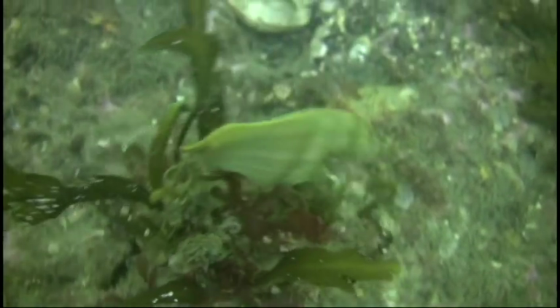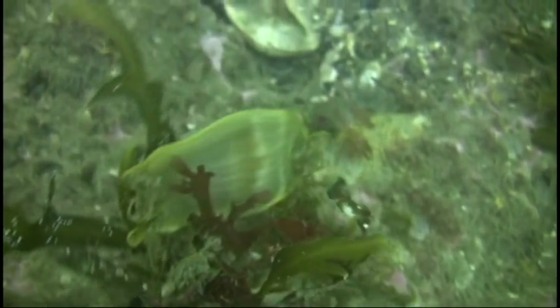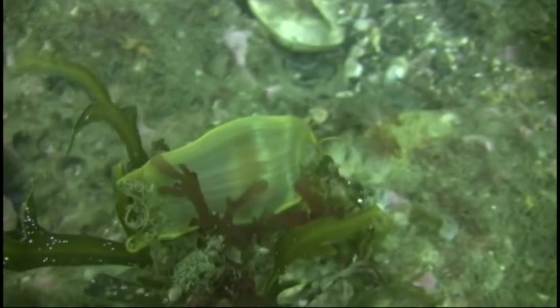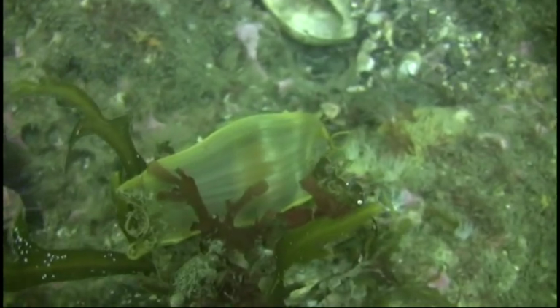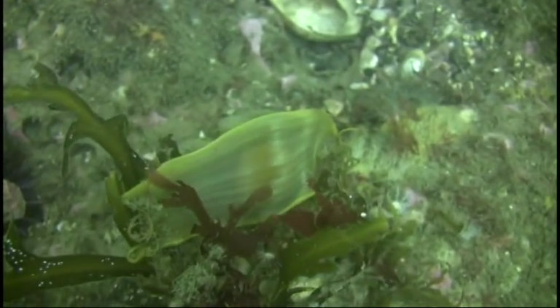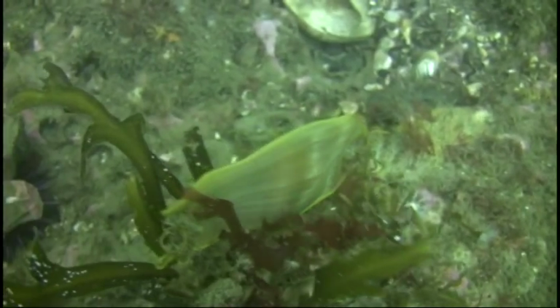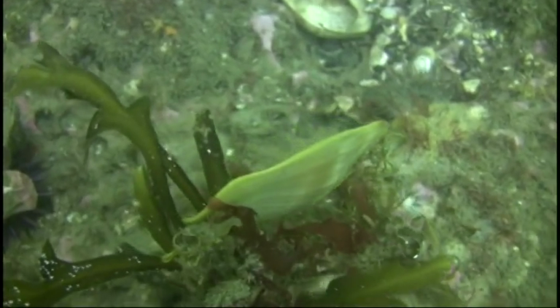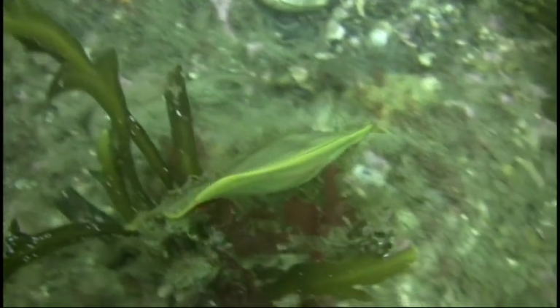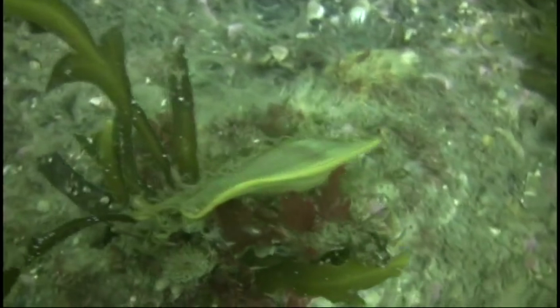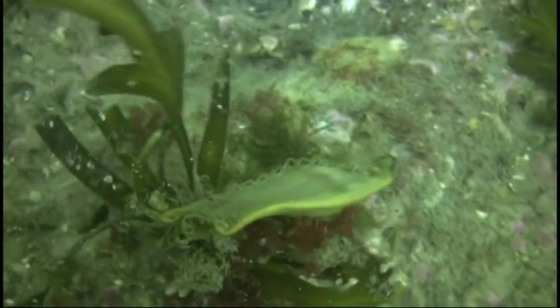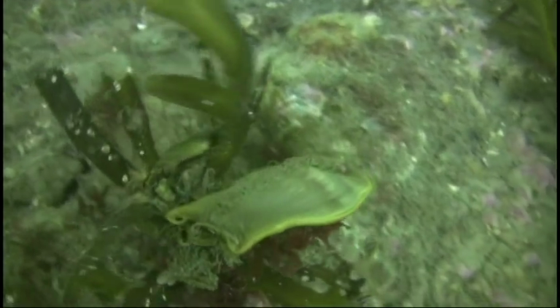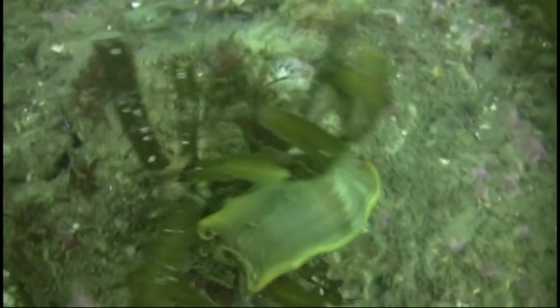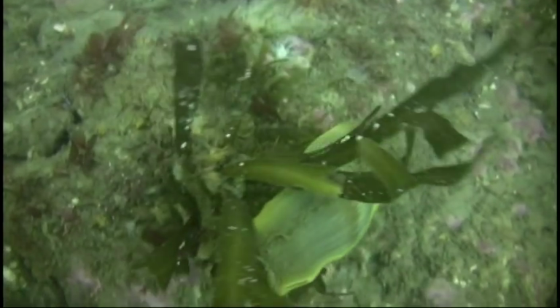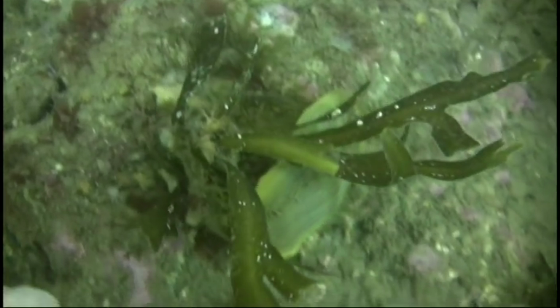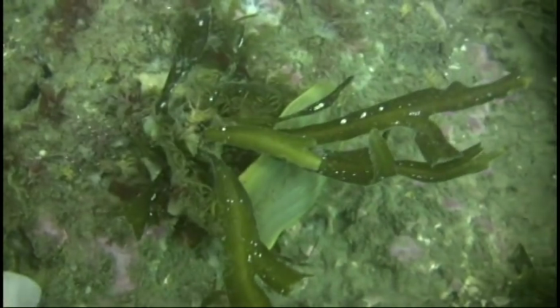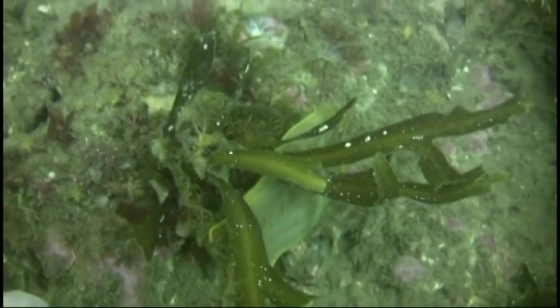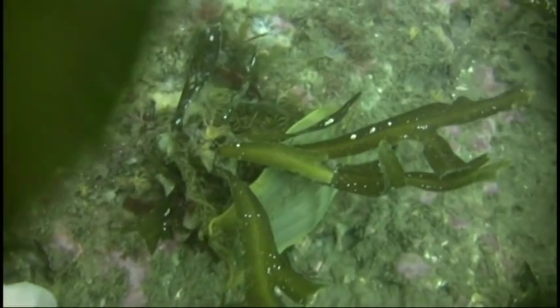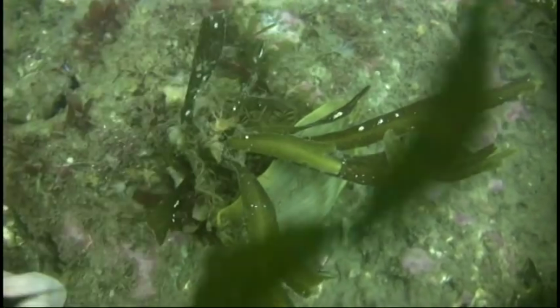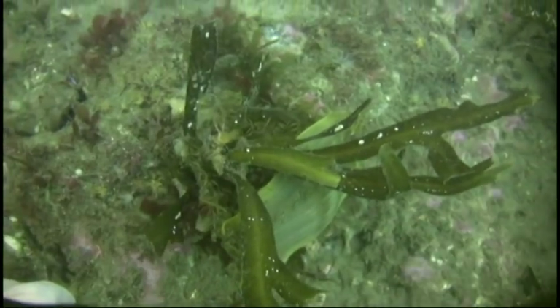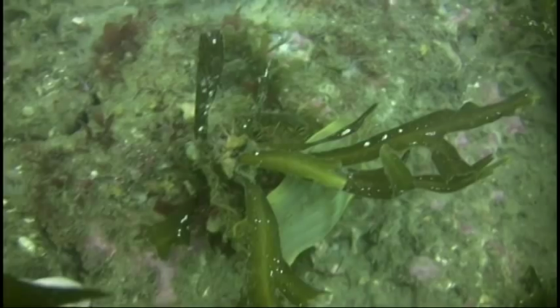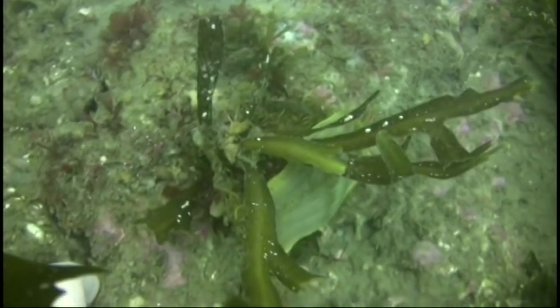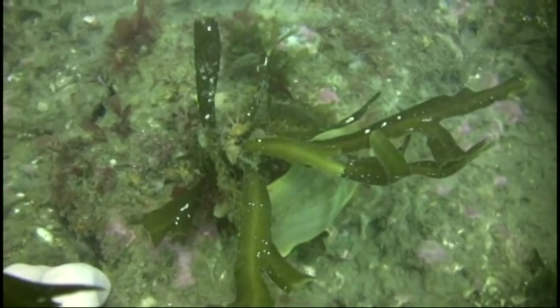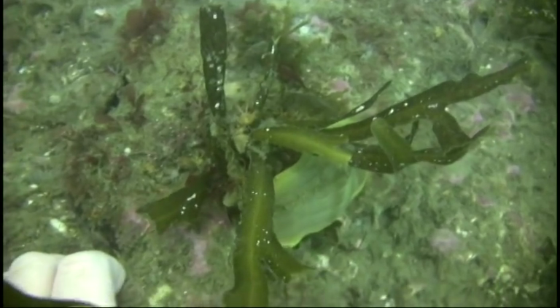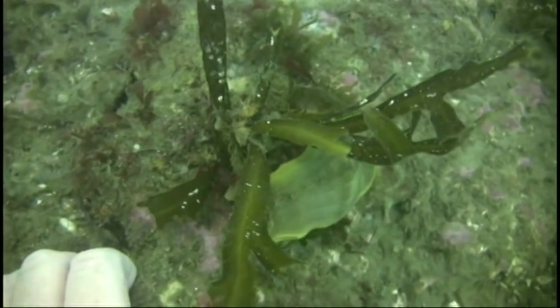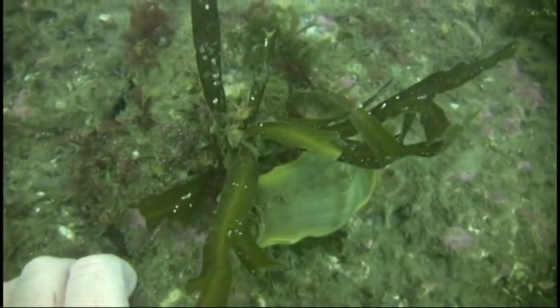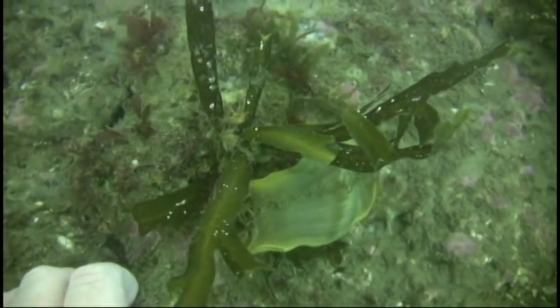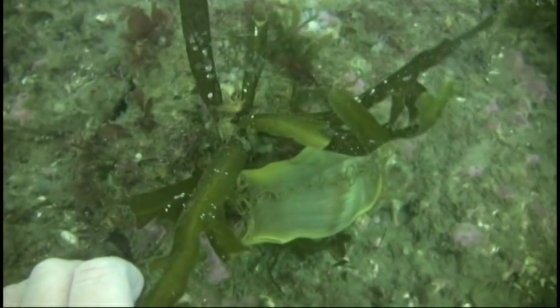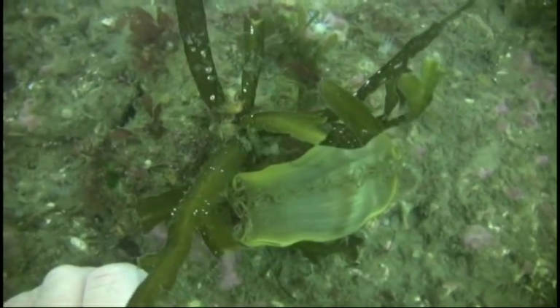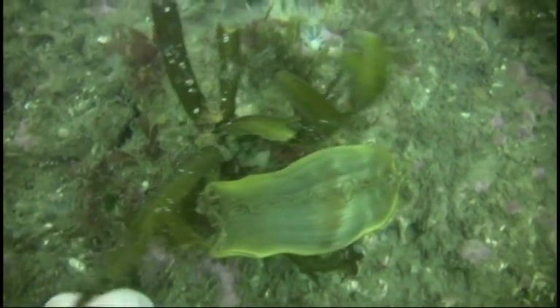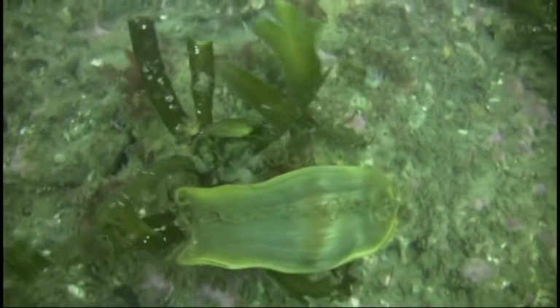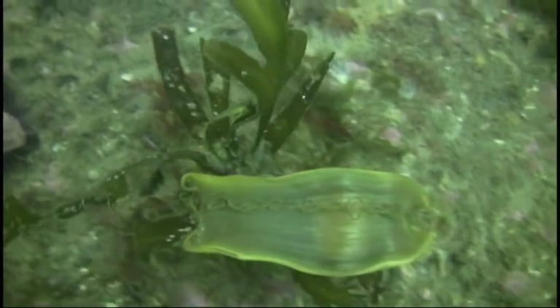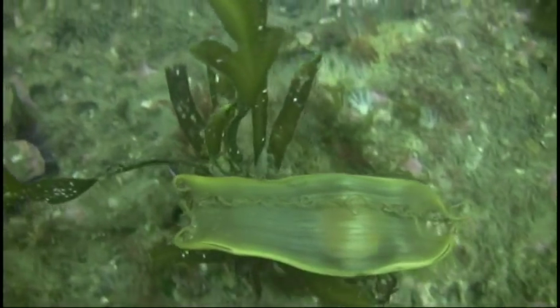If the shark was further developed, you would be able to see its silhouette through the egg case. Also note the spiral string-like tendrils from the four corners of the egg sac that anchor the egg to the bottom.